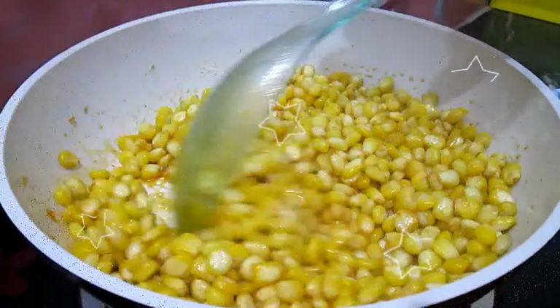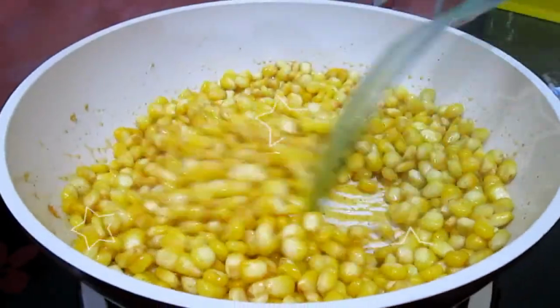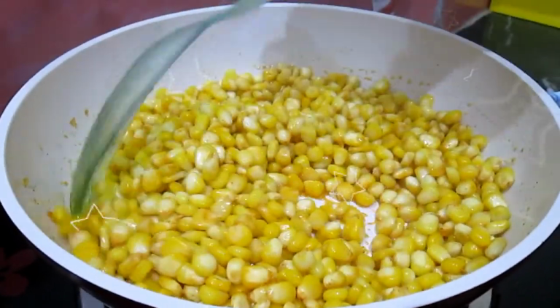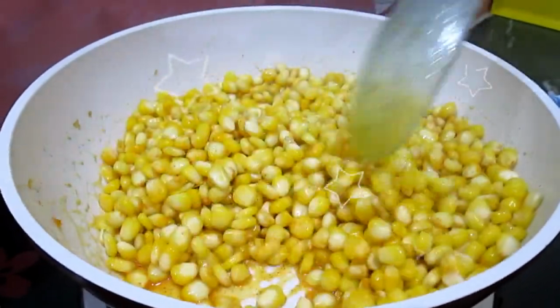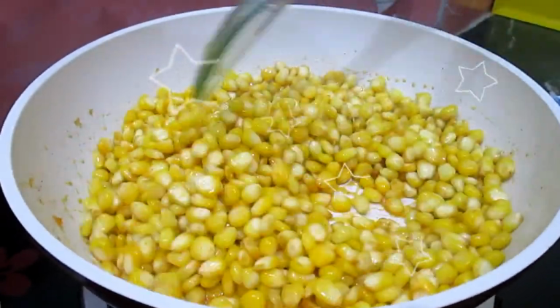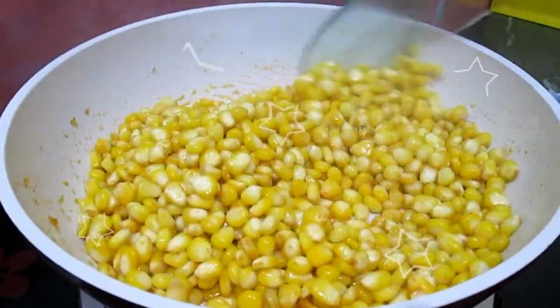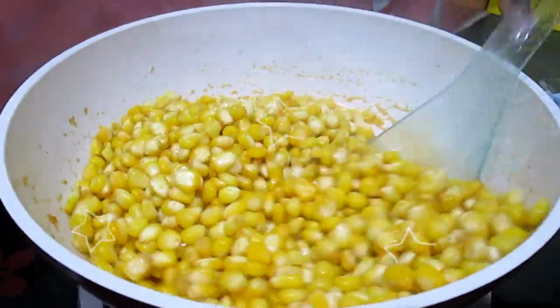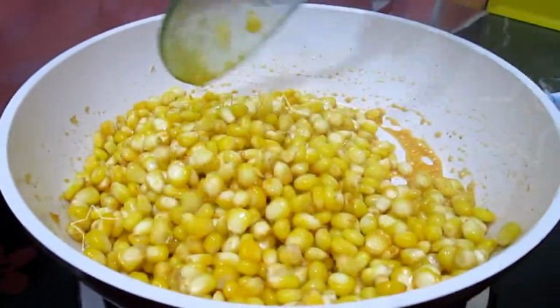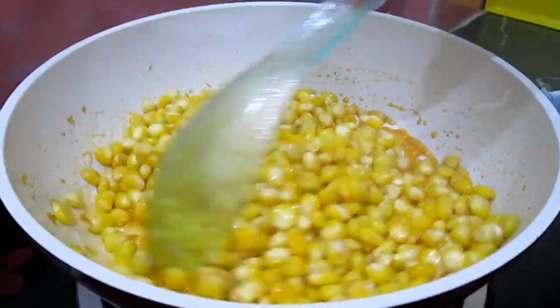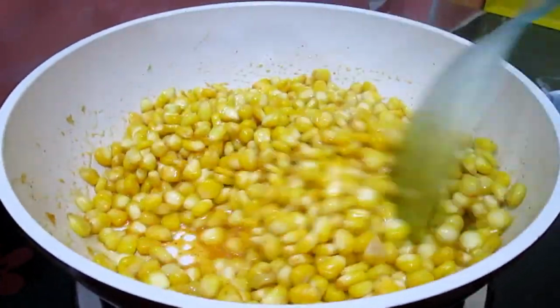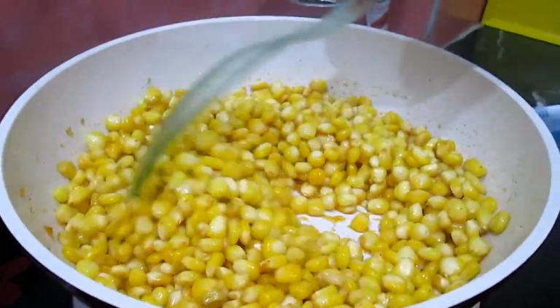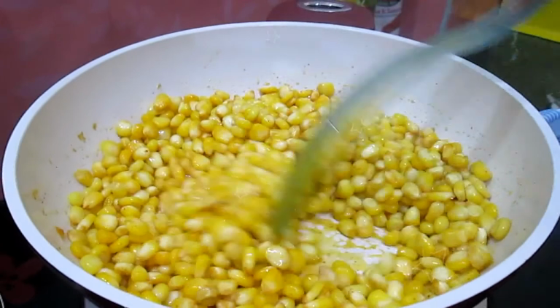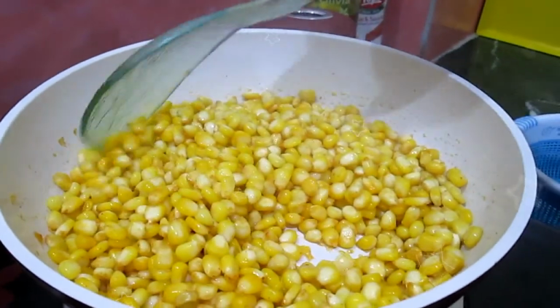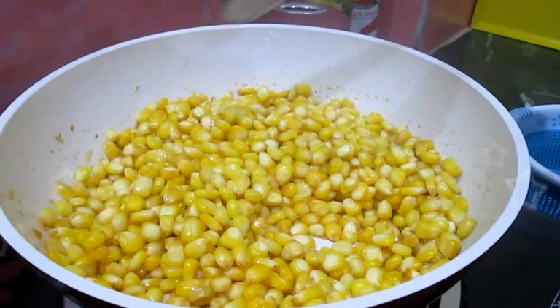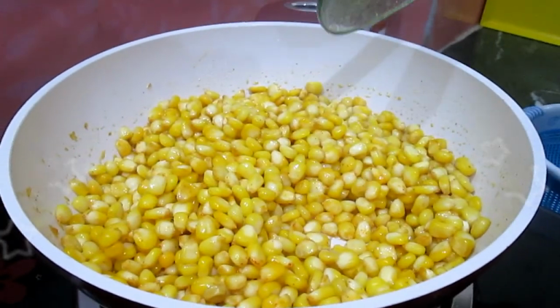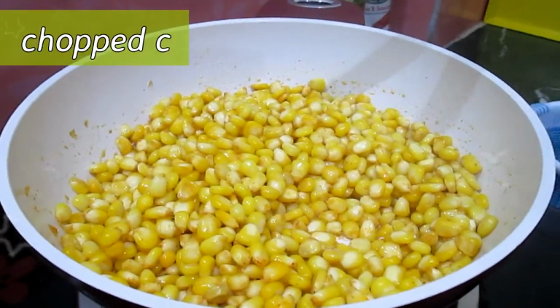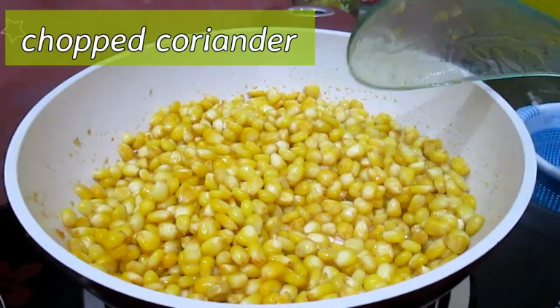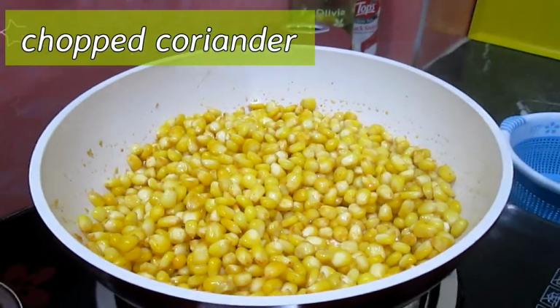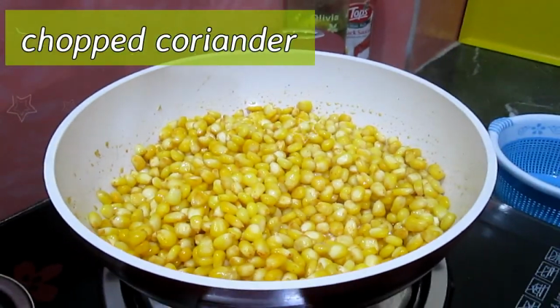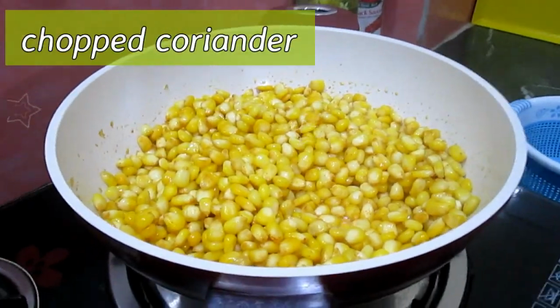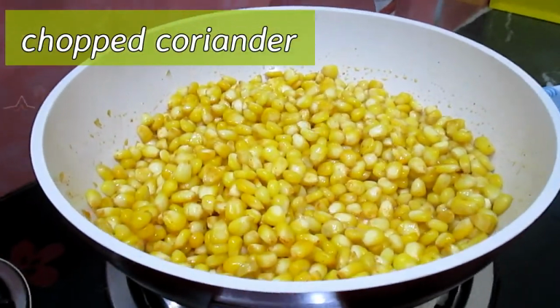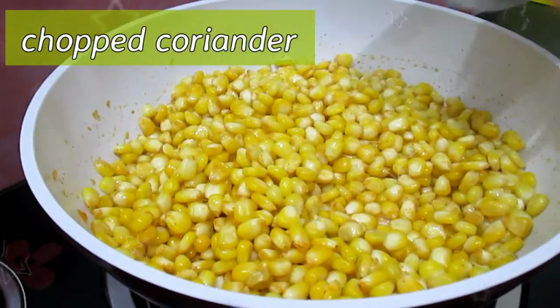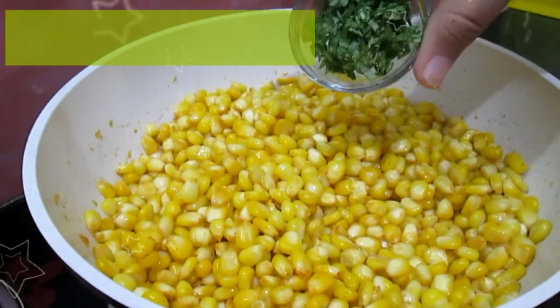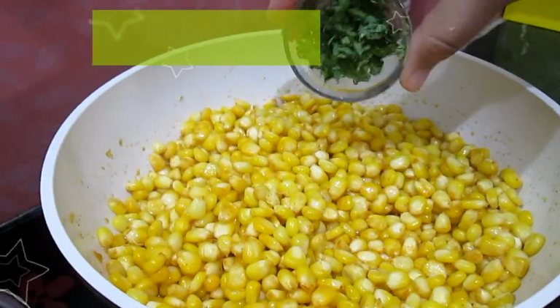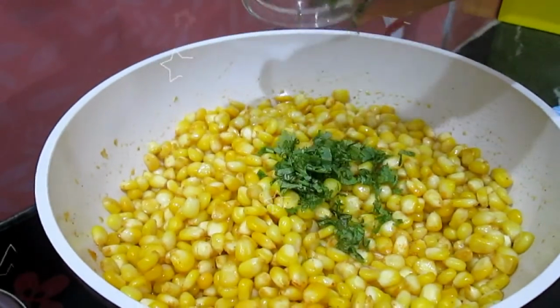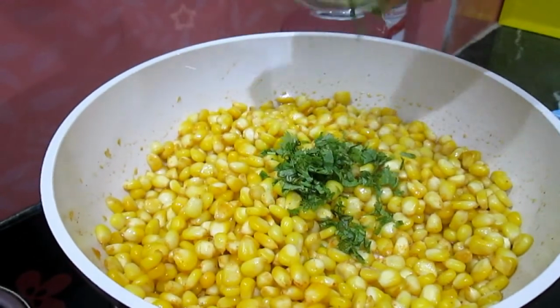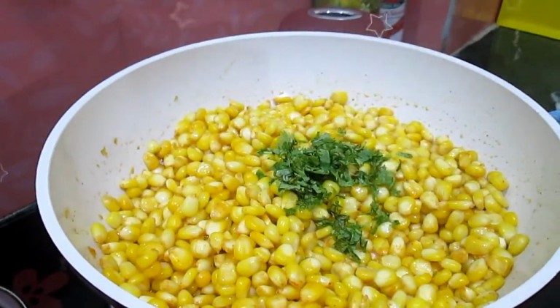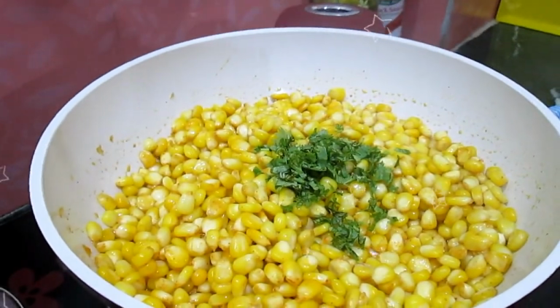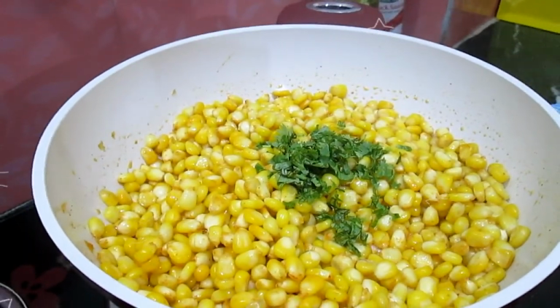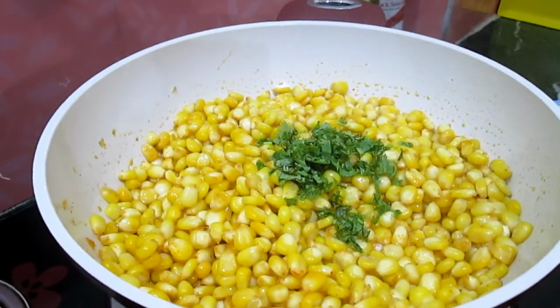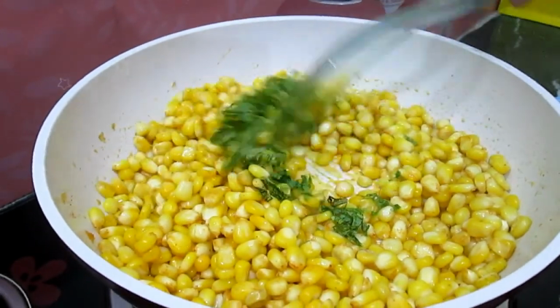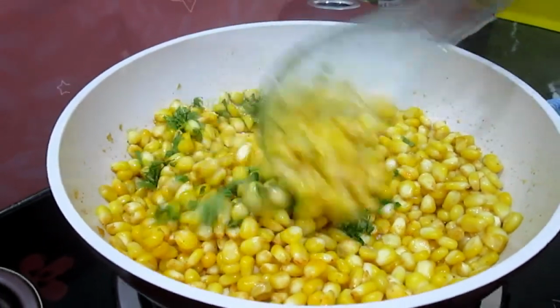Now our sweet corns are looking very nice, a very beautiful aroma is coming. Now let's turn off the gas flame and add a little chopped coriander in it. Mix it well.